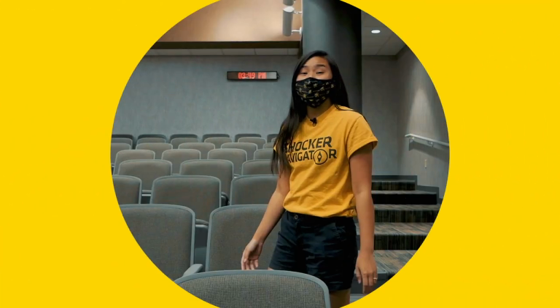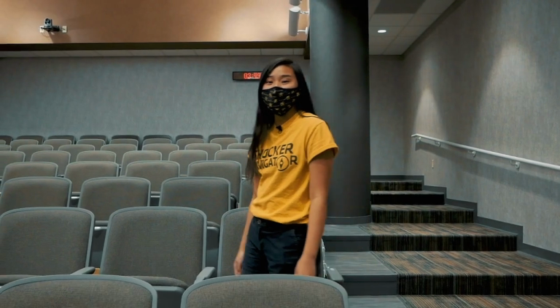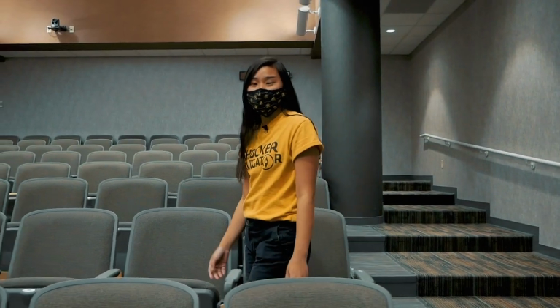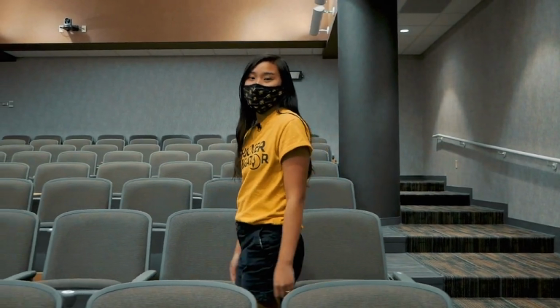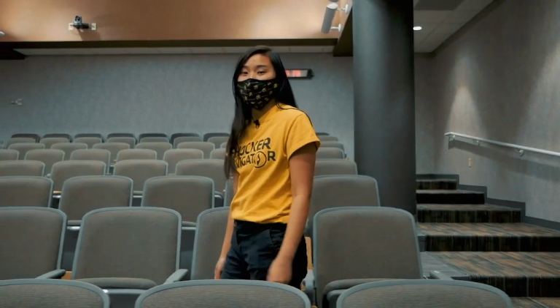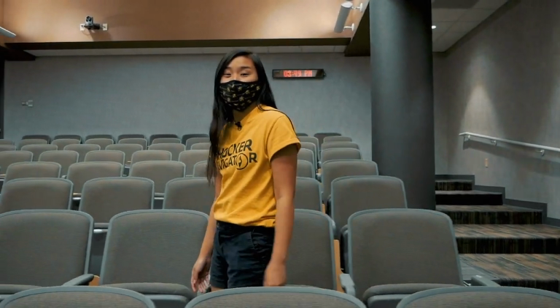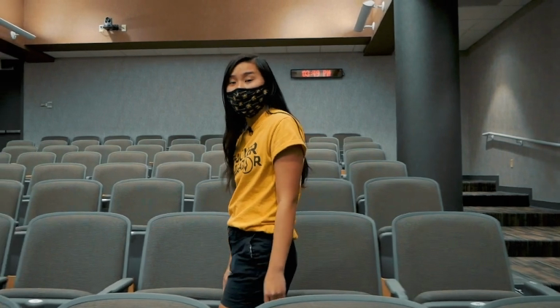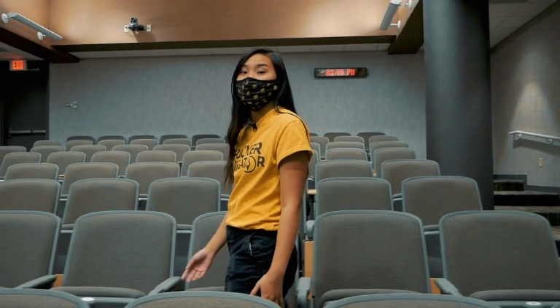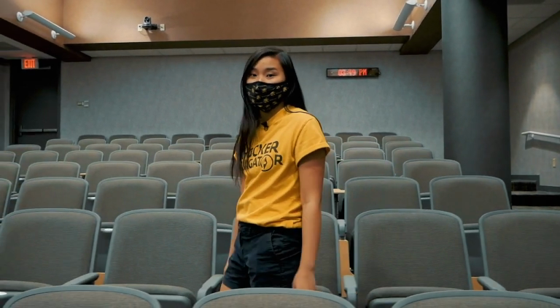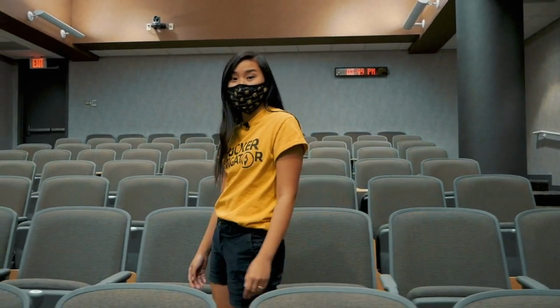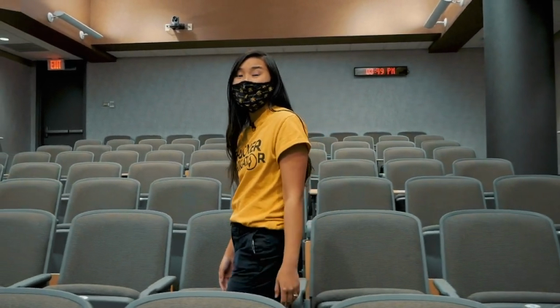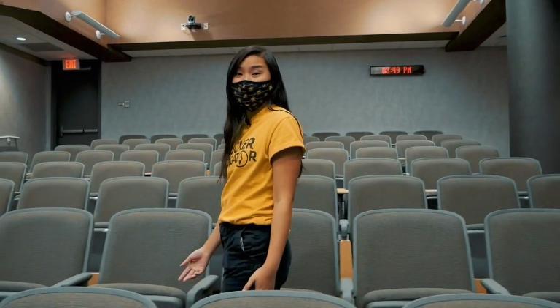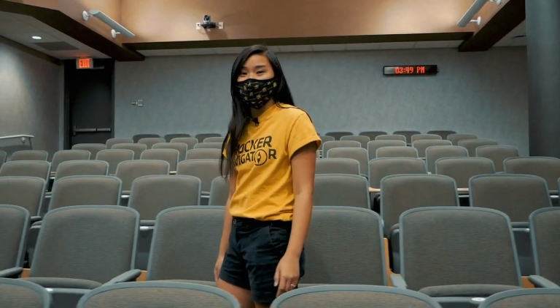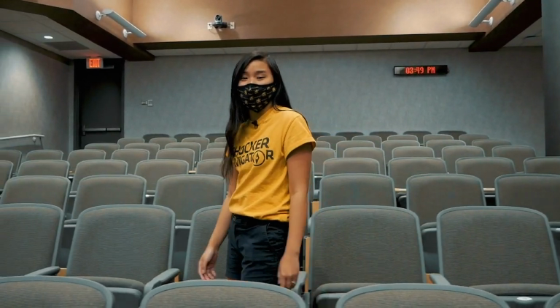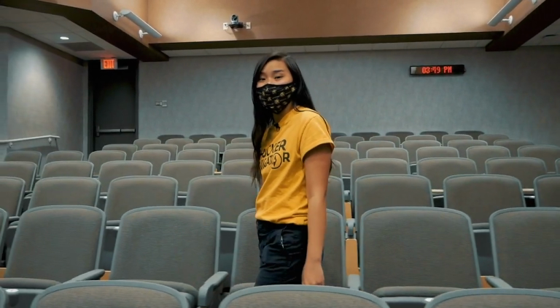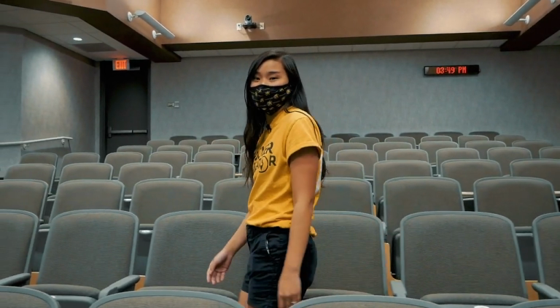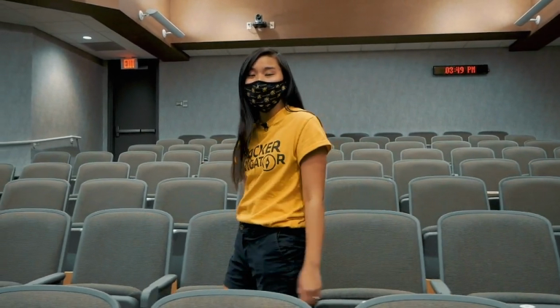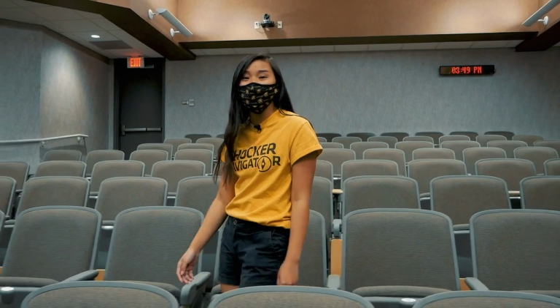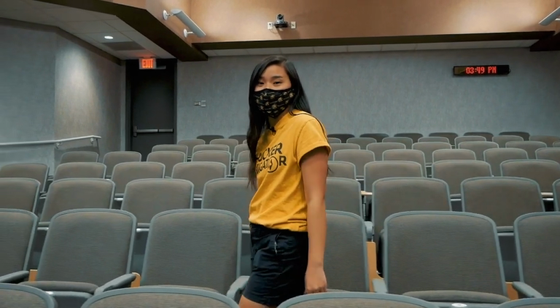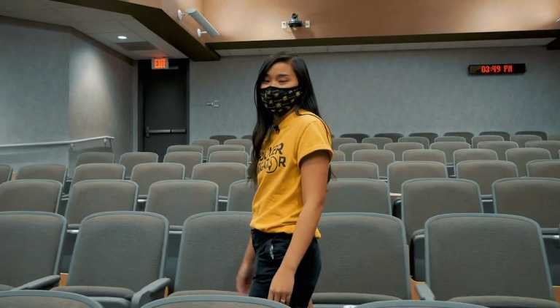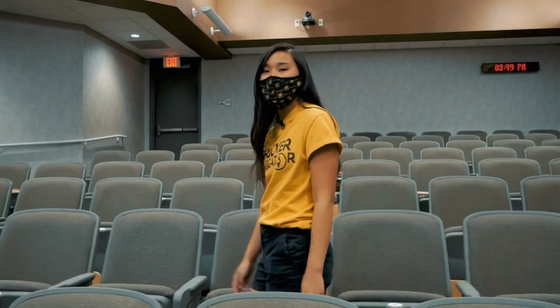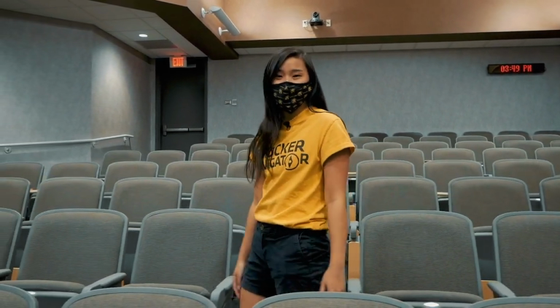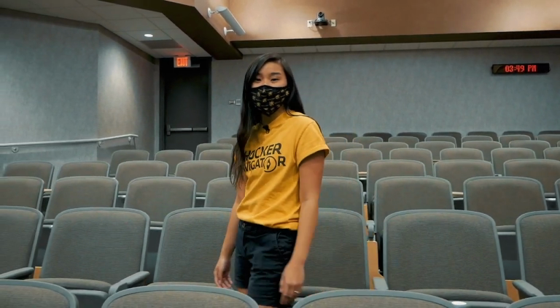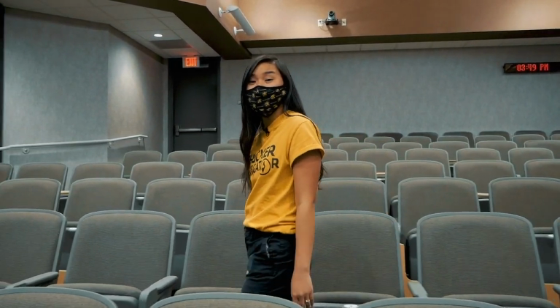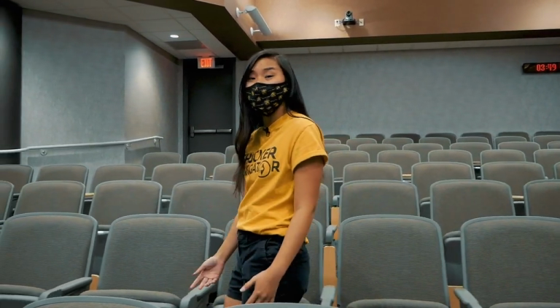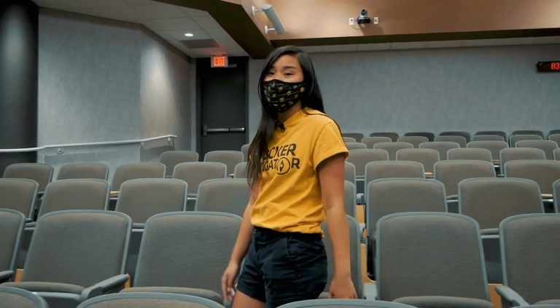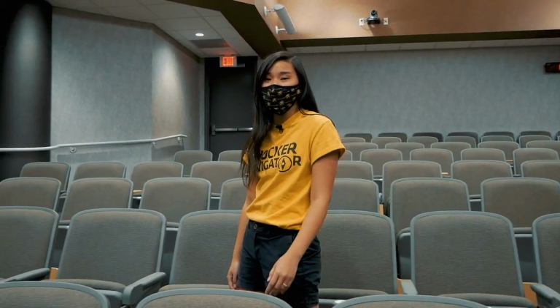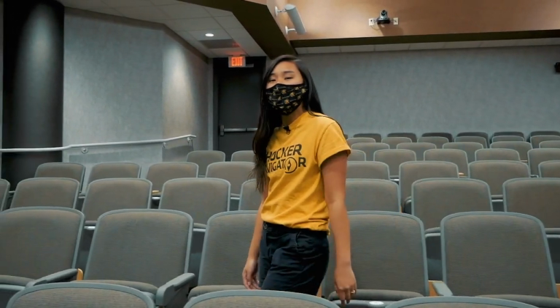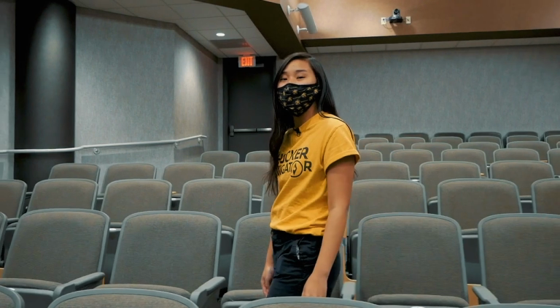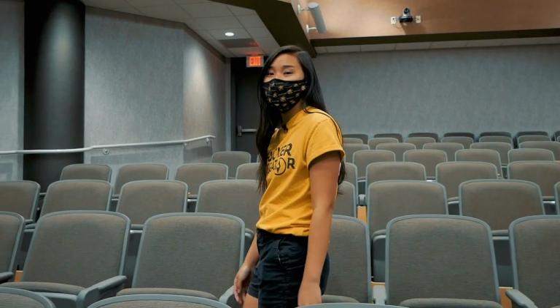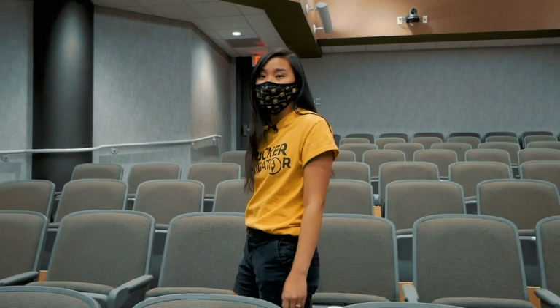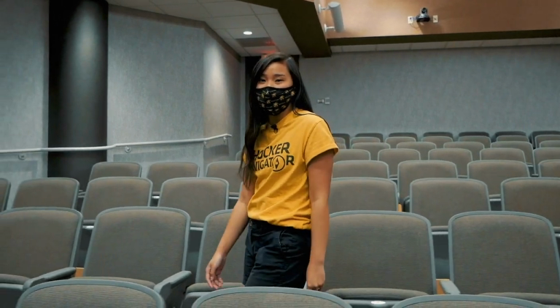Lecture halls like this one in Jabara Hall are where you'll have some of your introductory courses. Outside the classroom, however, a unique asset to our college is our Engineering Plus program. This program enables students to get more from their education as well as become more desirable job candidates.